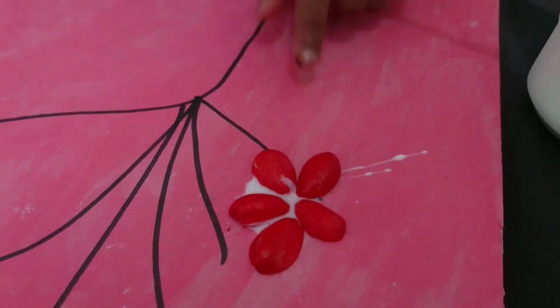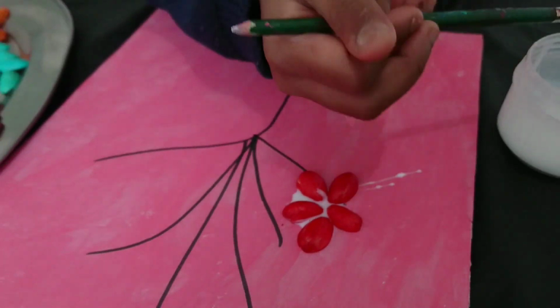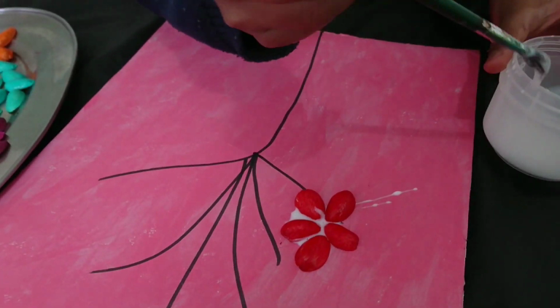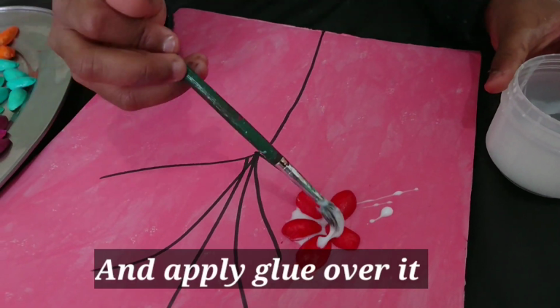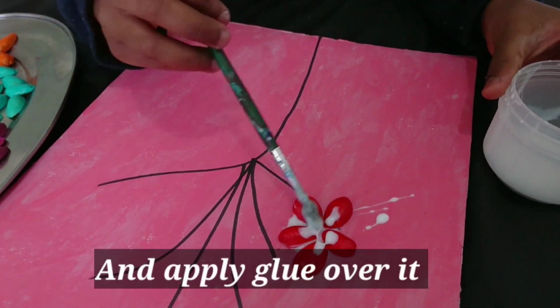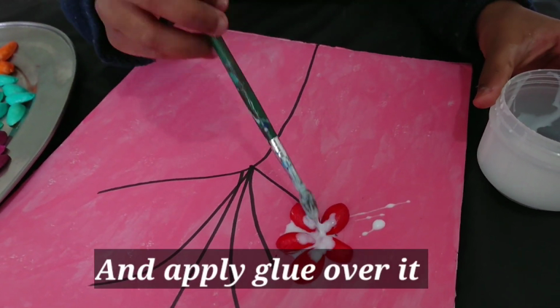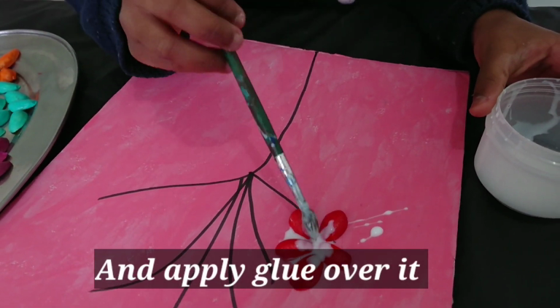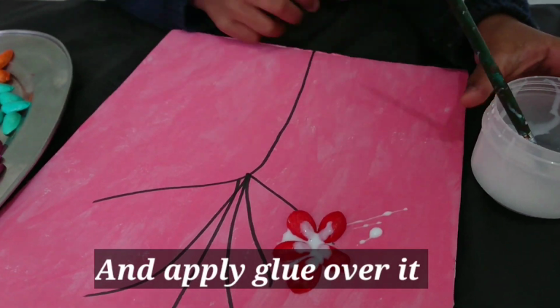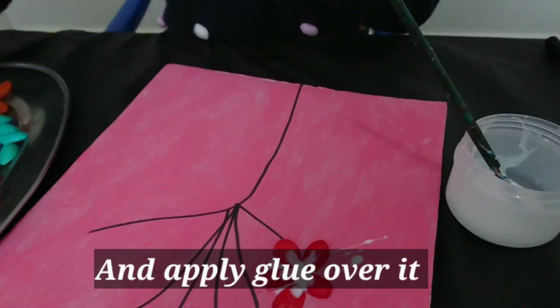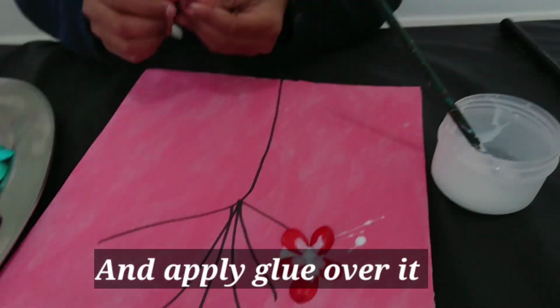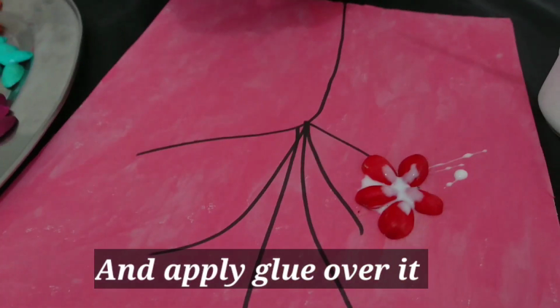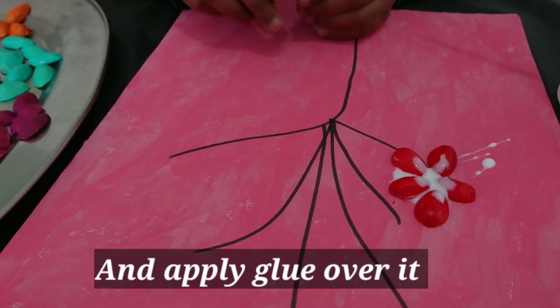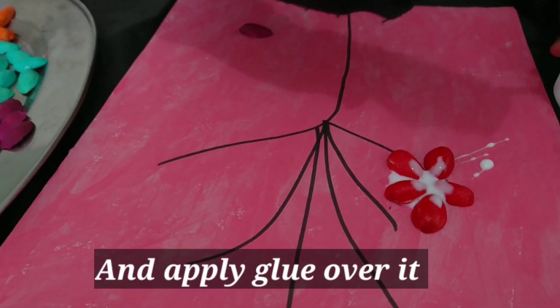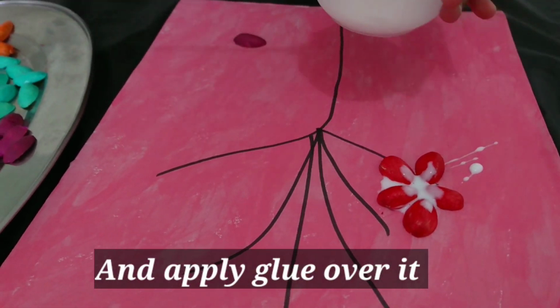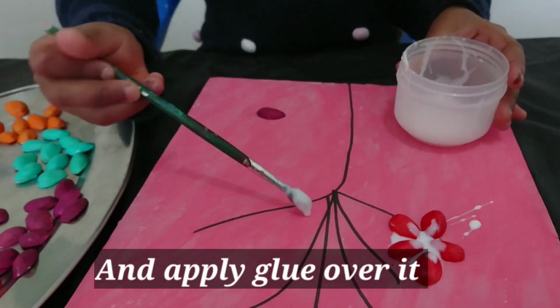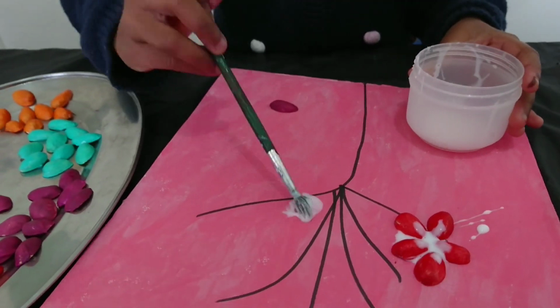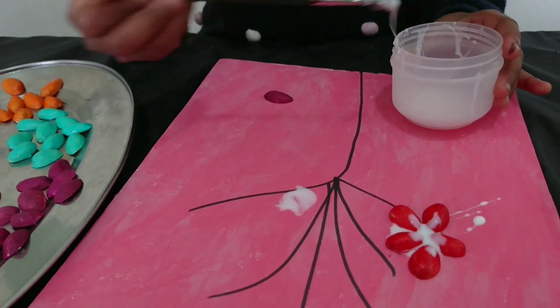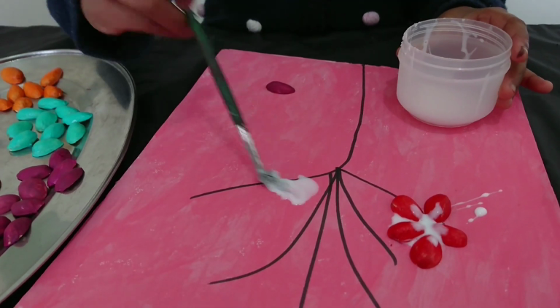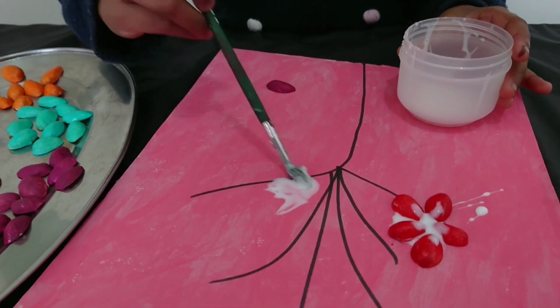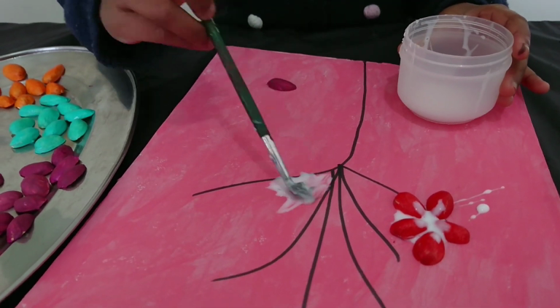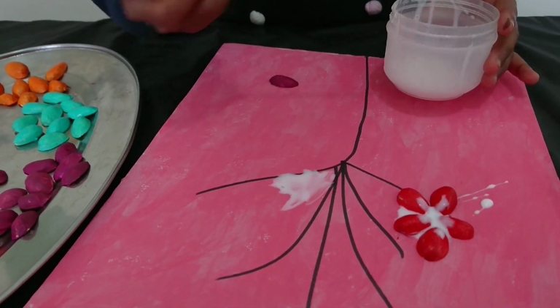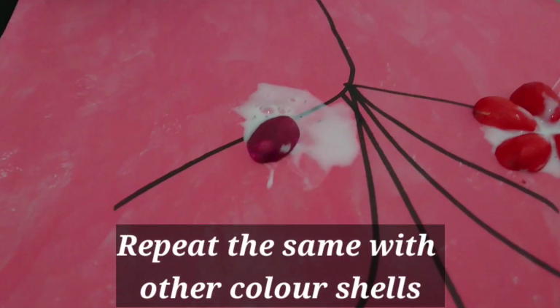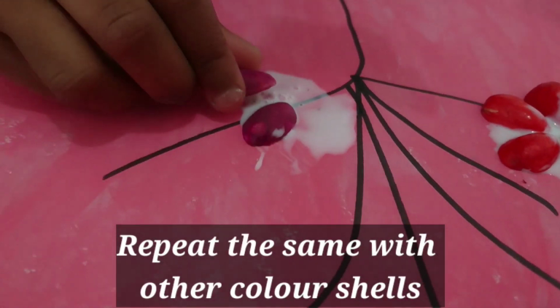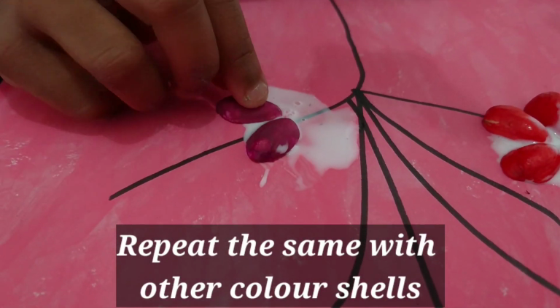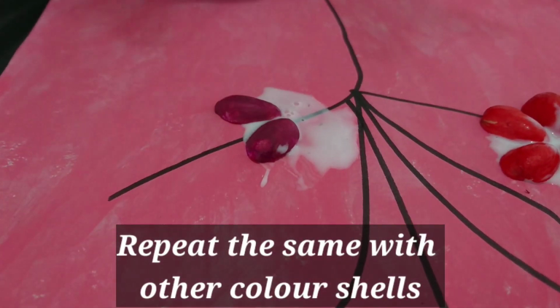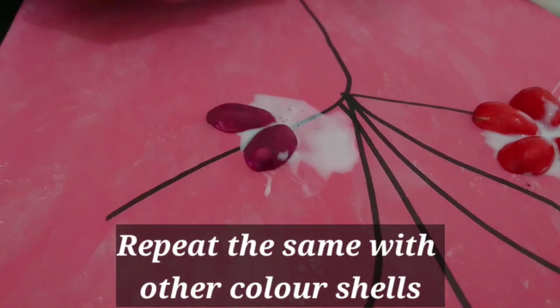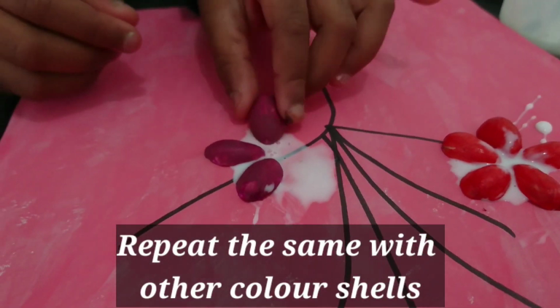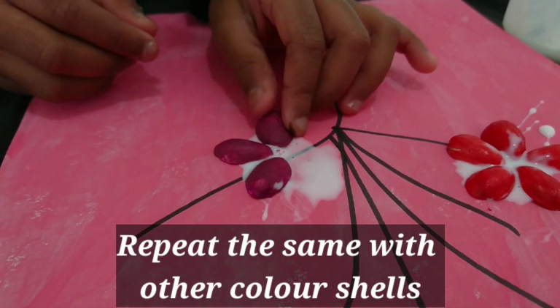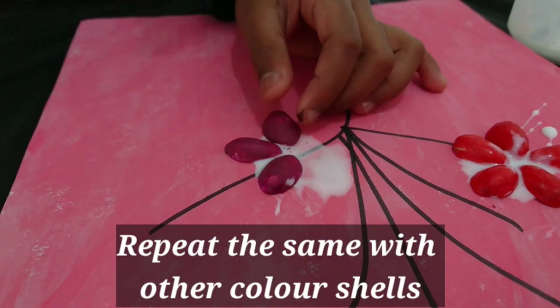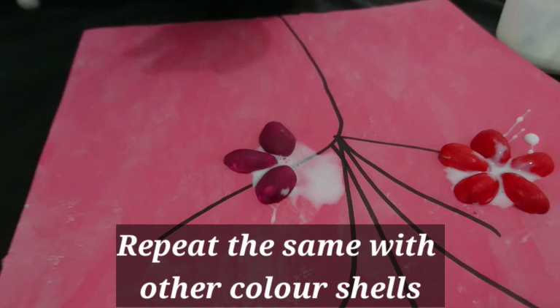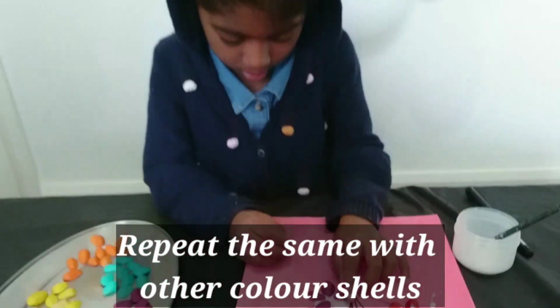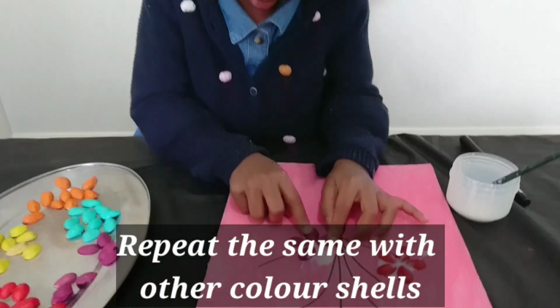Apply glue over it. Repeat the same with the other colour cells.